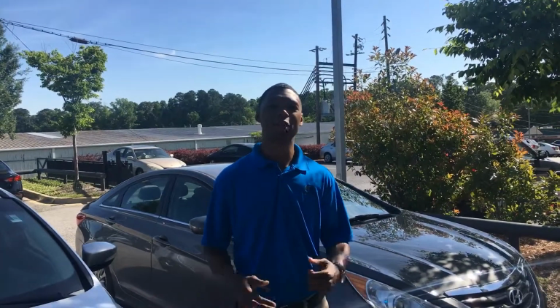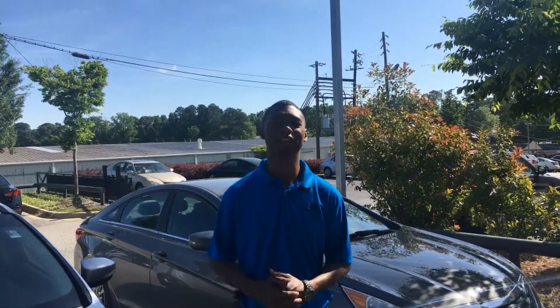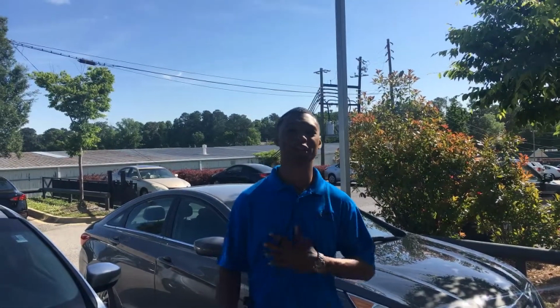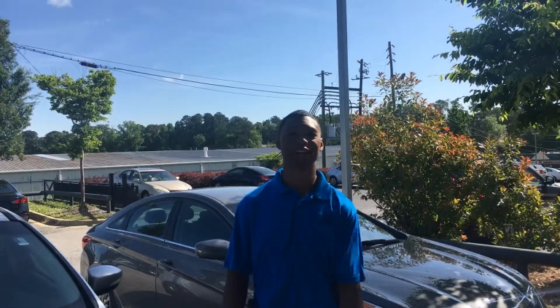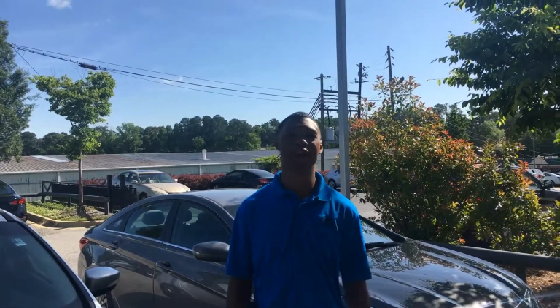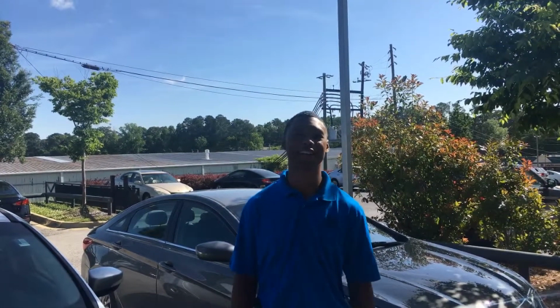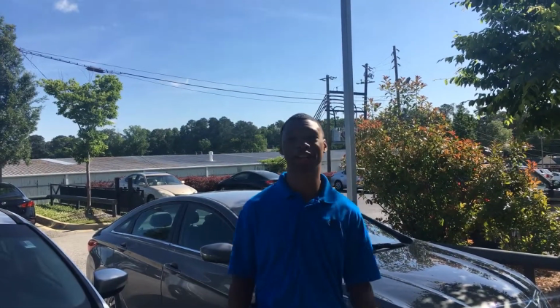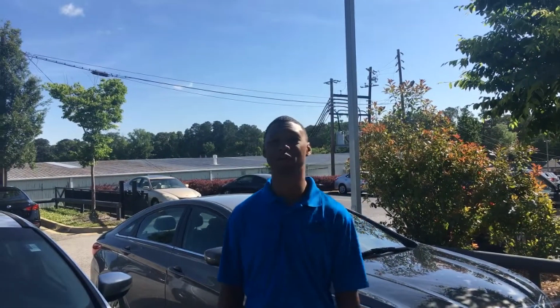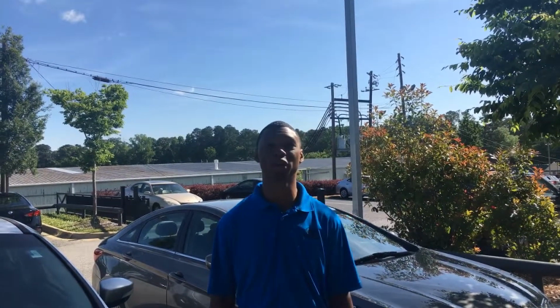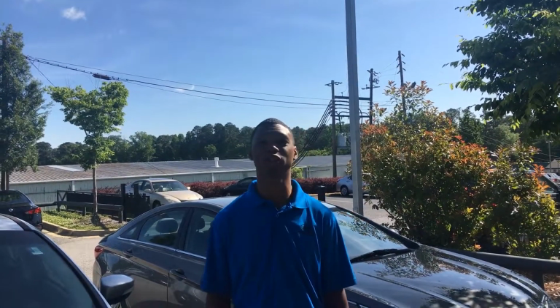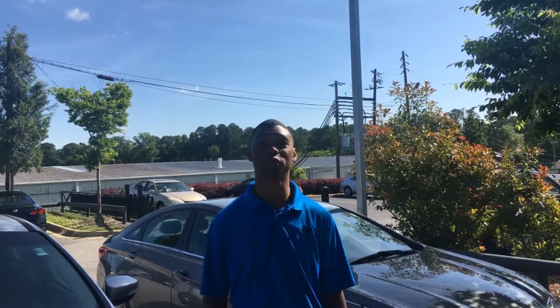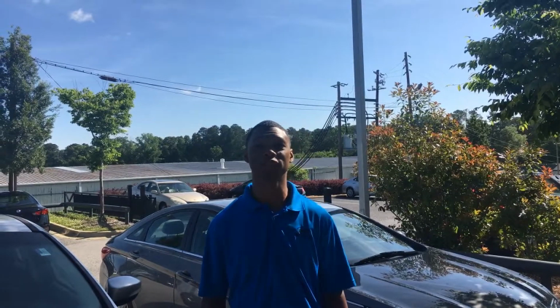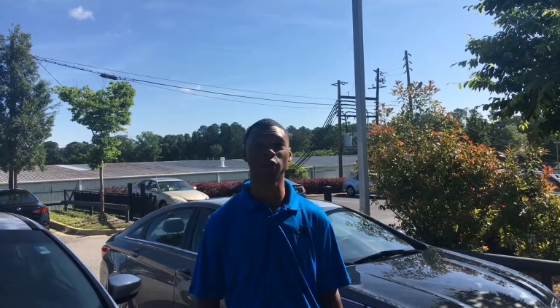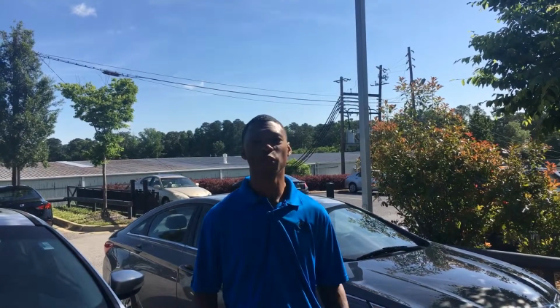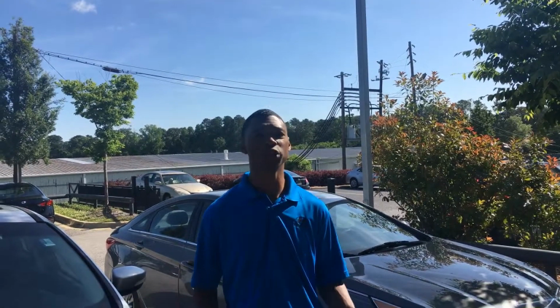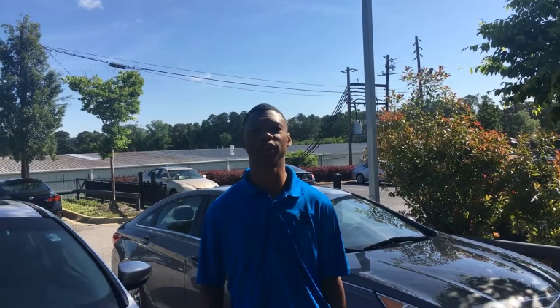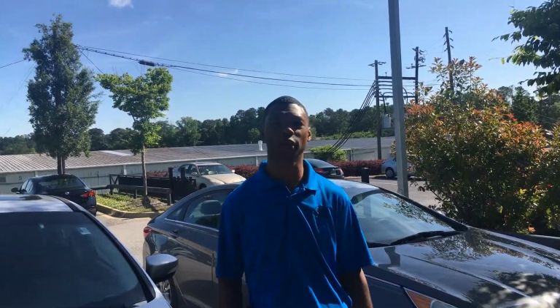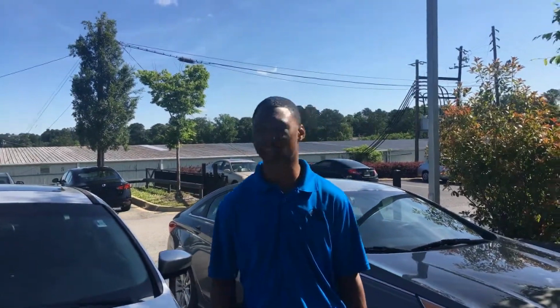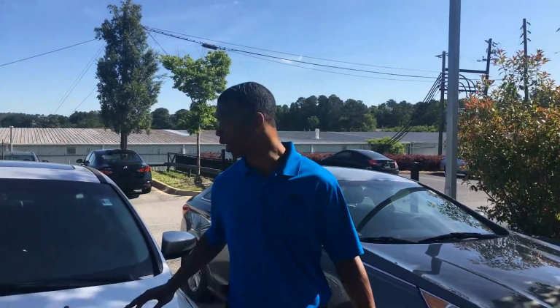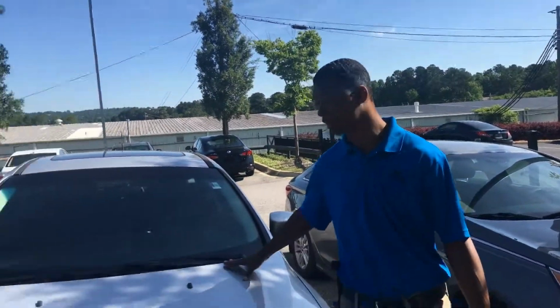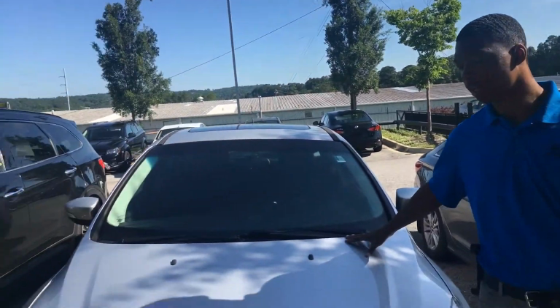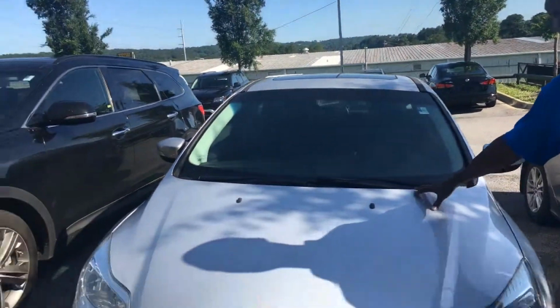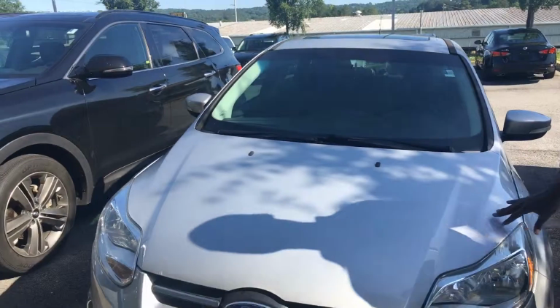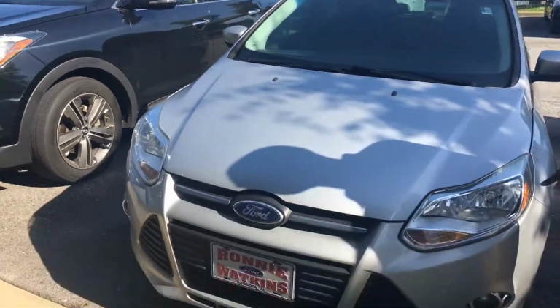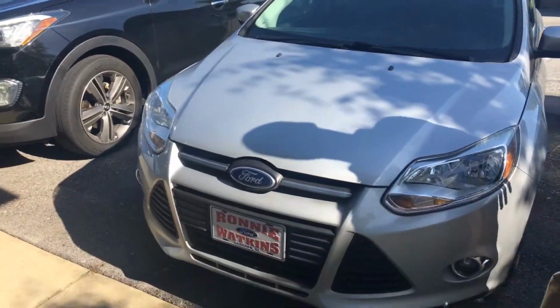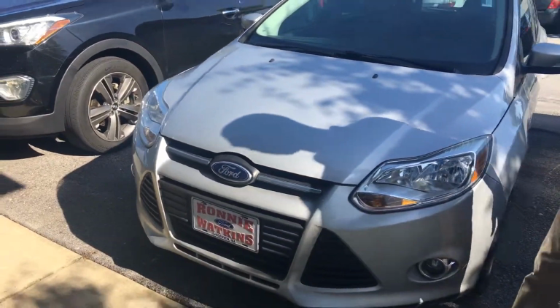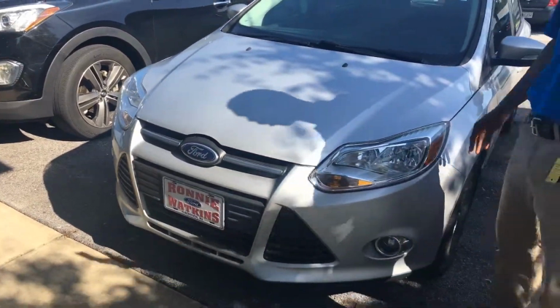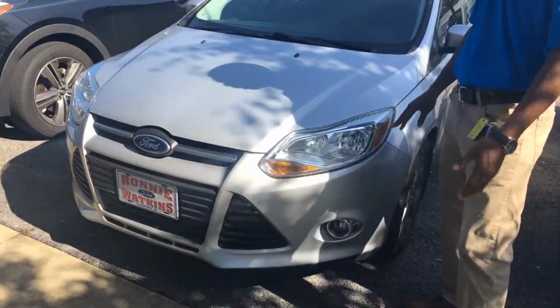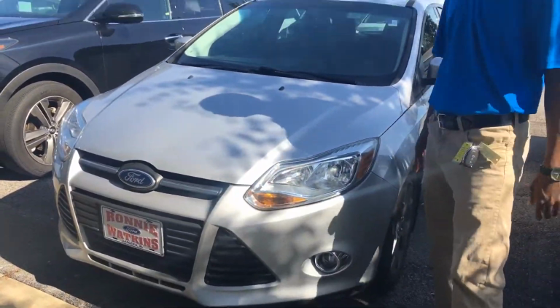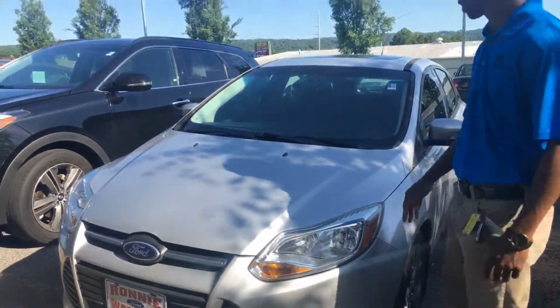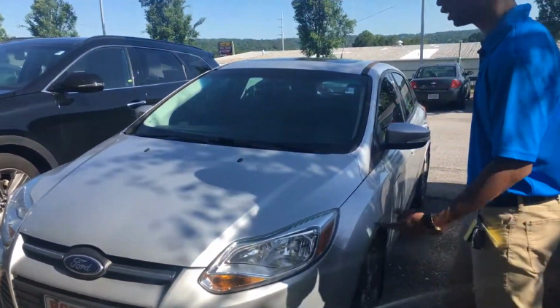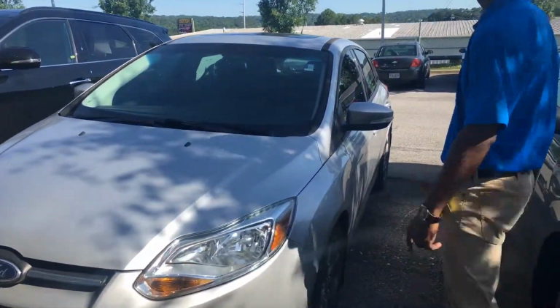Good morning, Ellen. I'm Charles Brooks here at Tamron Hyundai and I want to thank you for your inquiry on the 2014 Ford Focus, which we do have that vehicle currently inside. It's right next to beside me. This vehicle is magnificent. Come on closer, I'll show you a lot more about it. Let's take a look inside.